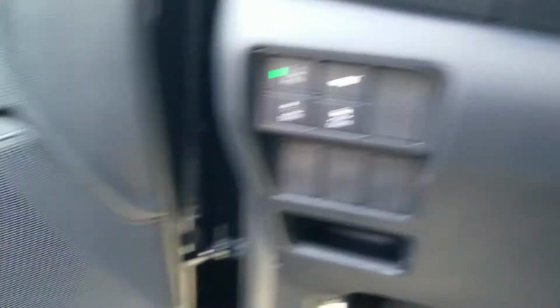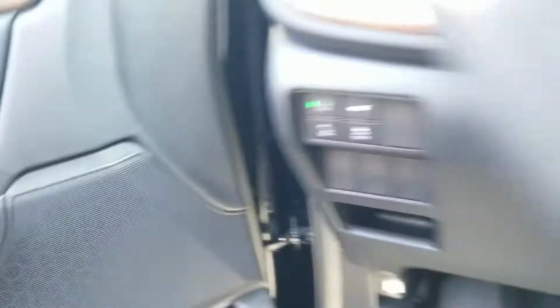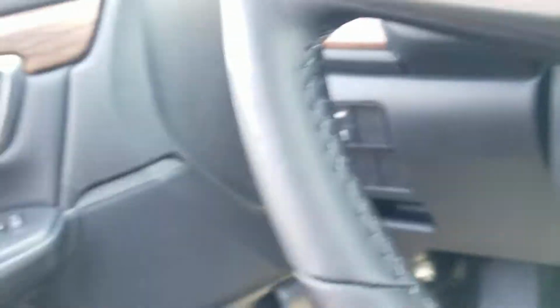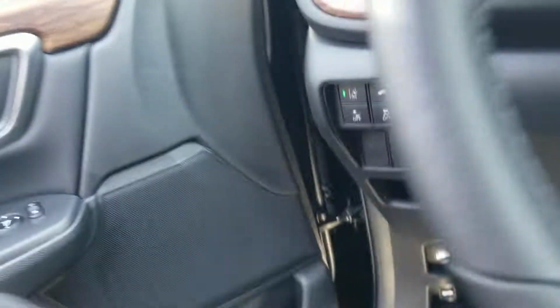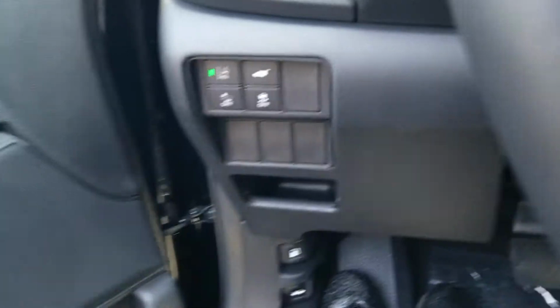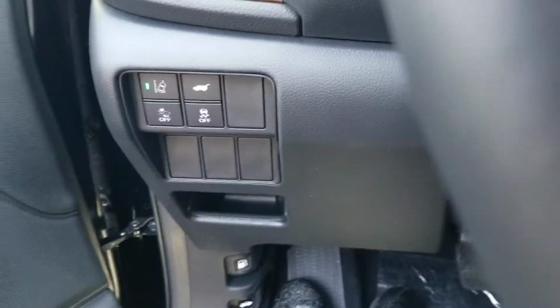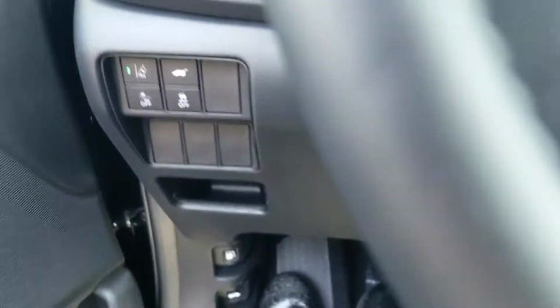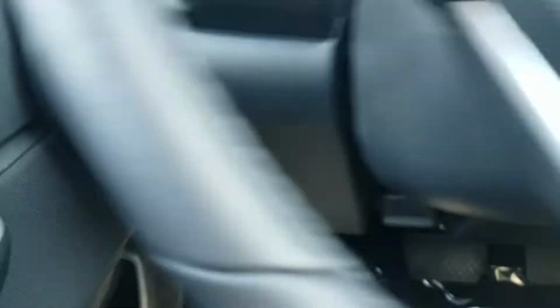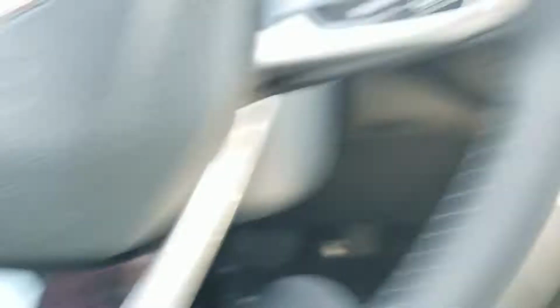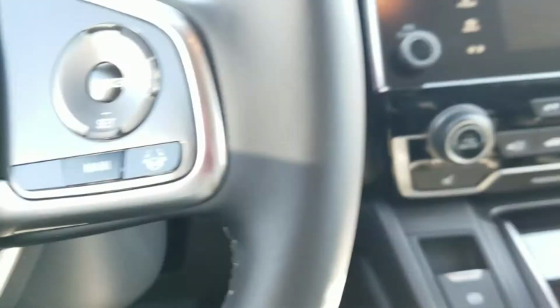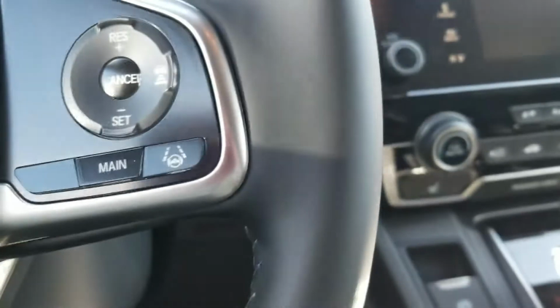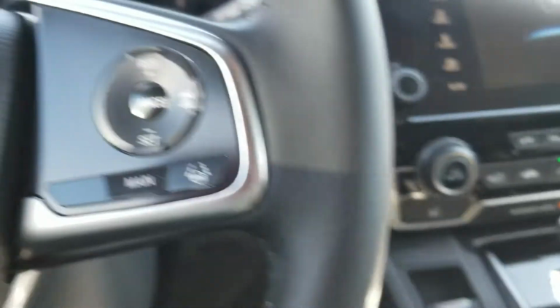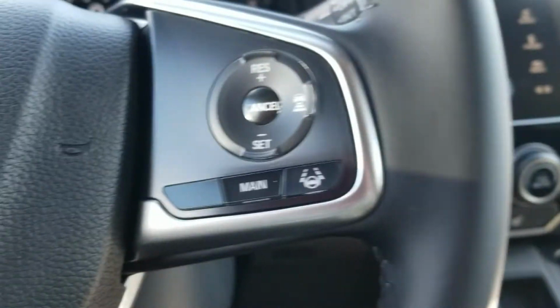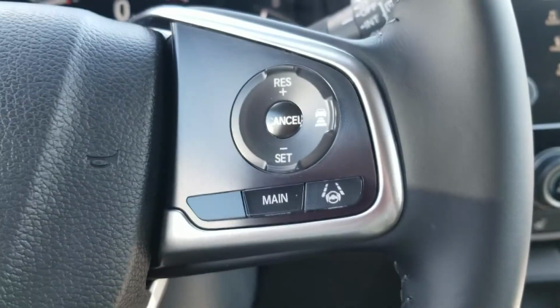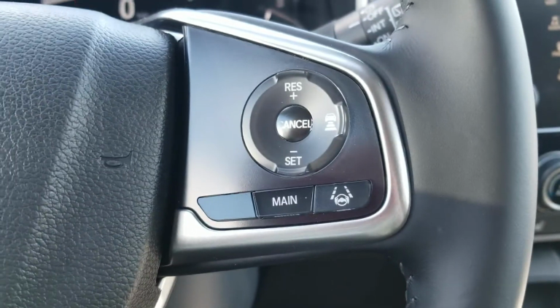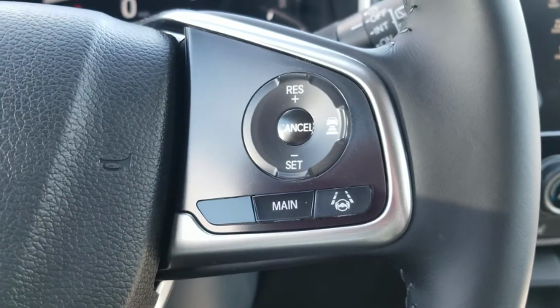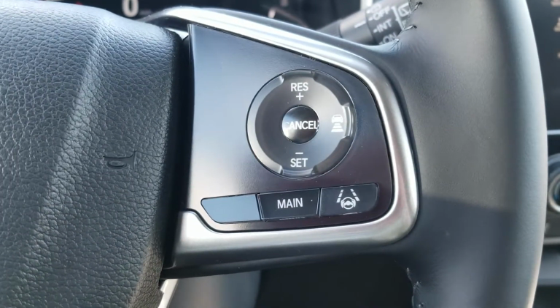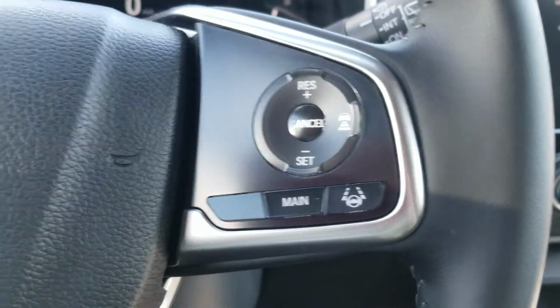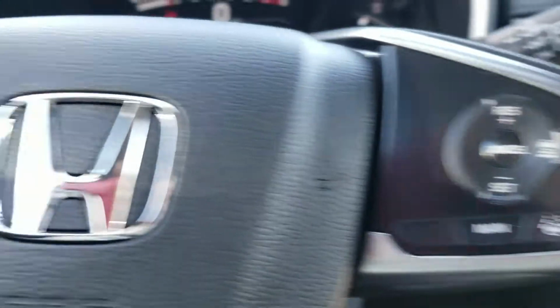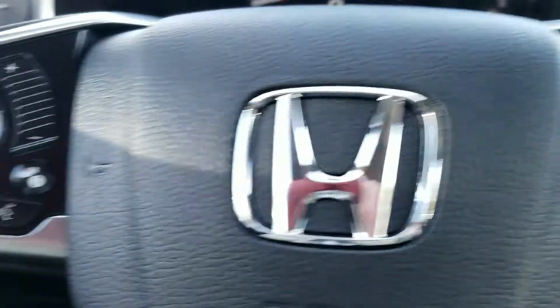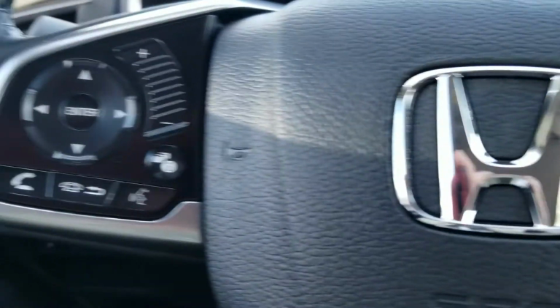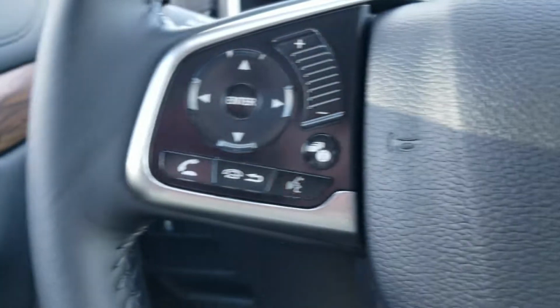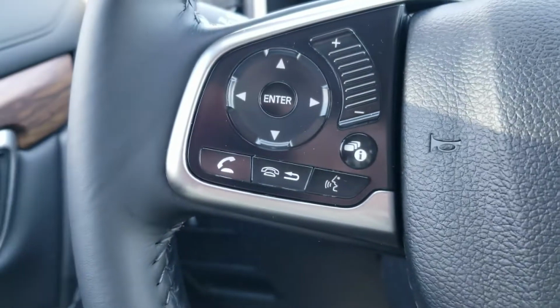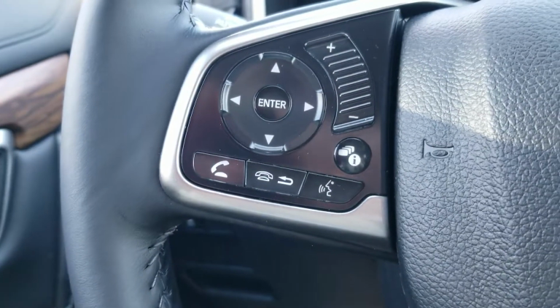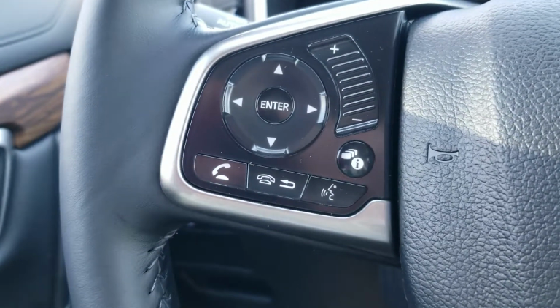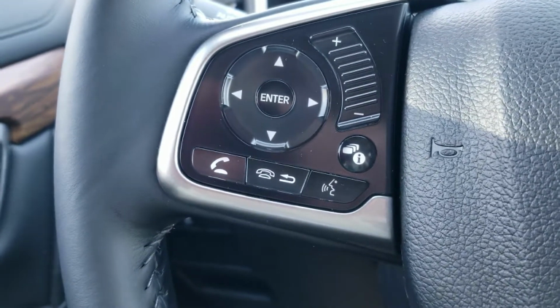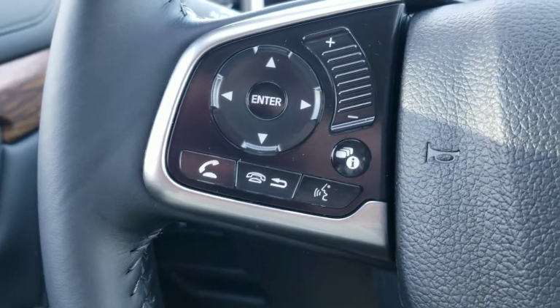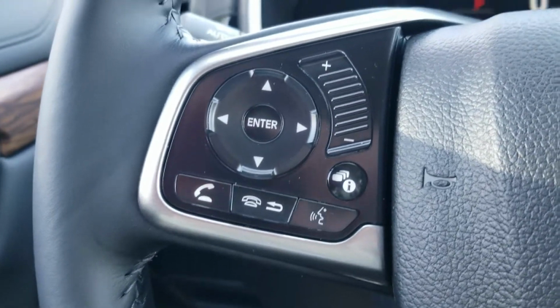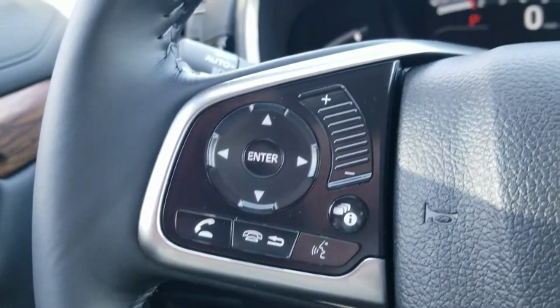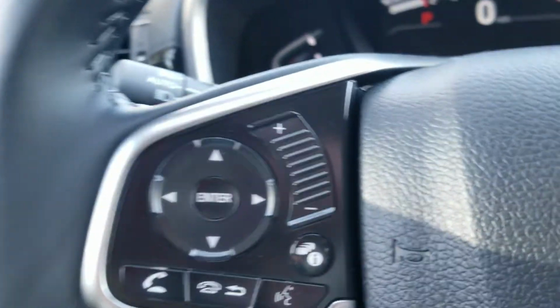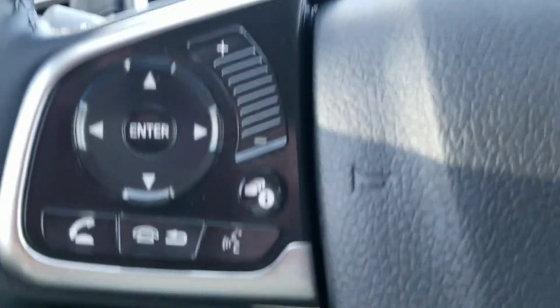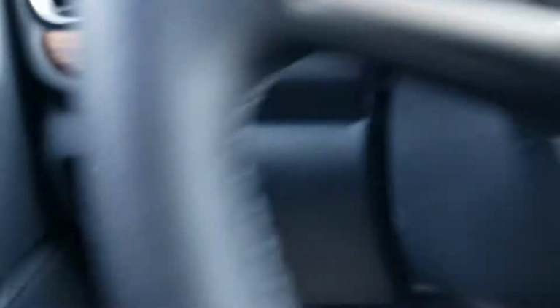So you have your lane keep assist, right here. Adaptive cruise control and your Bluetooth. Control your radio station and media — all right there.